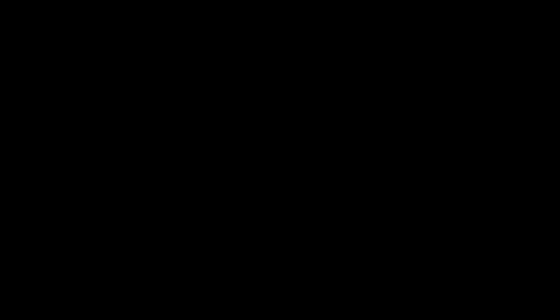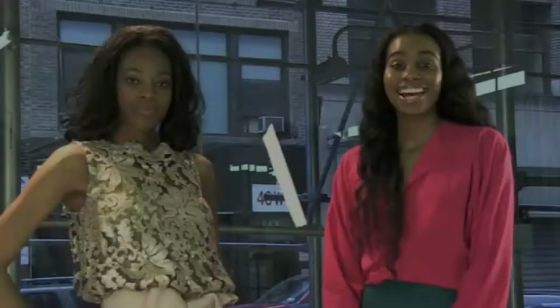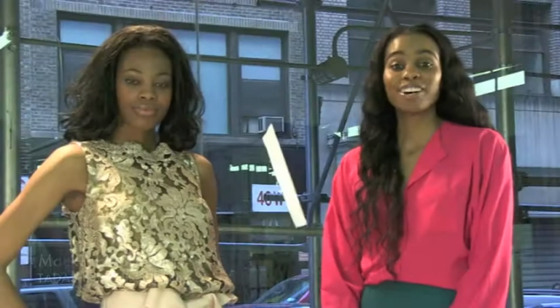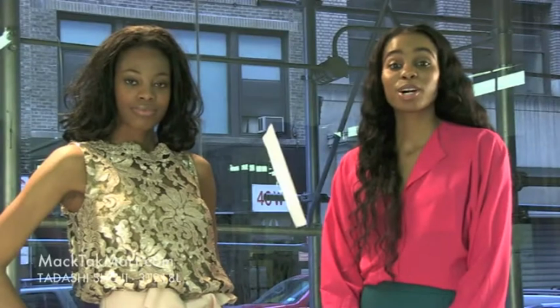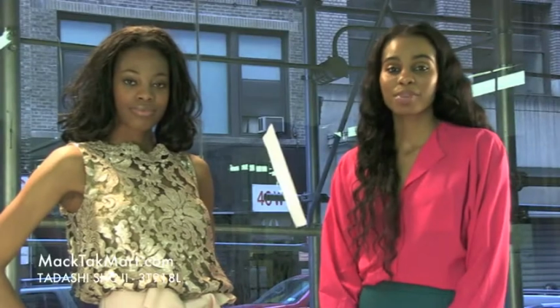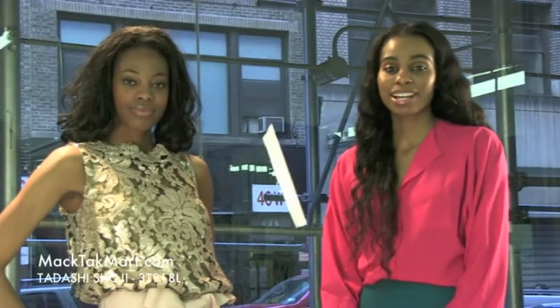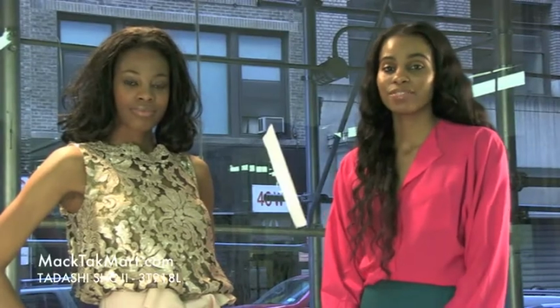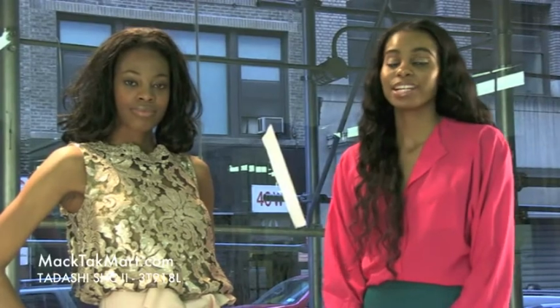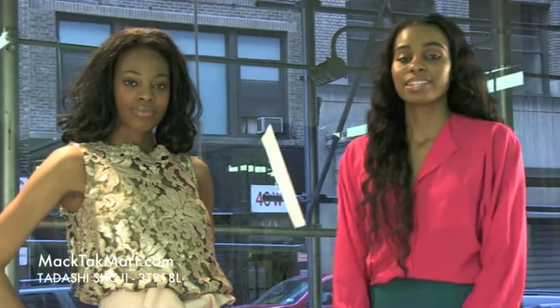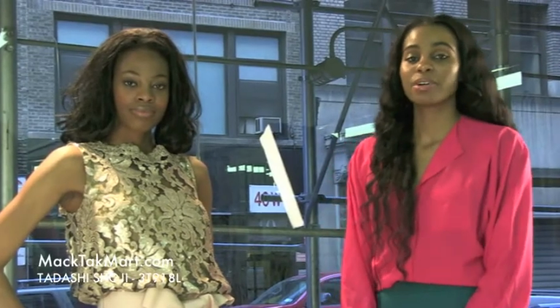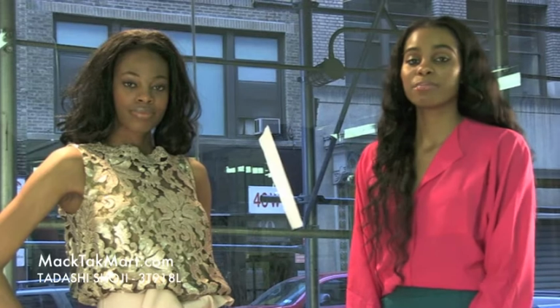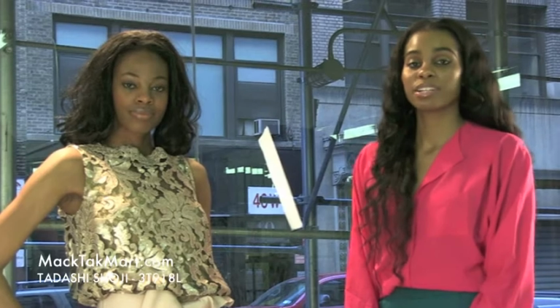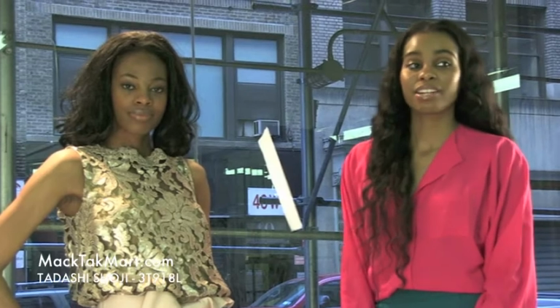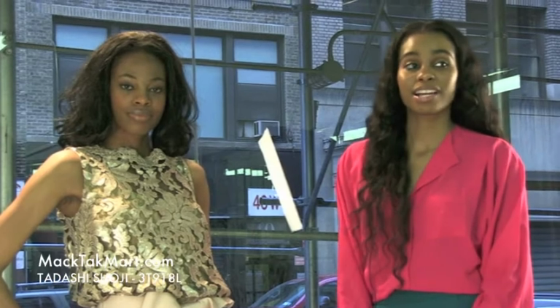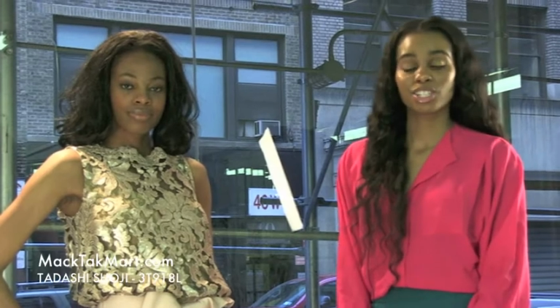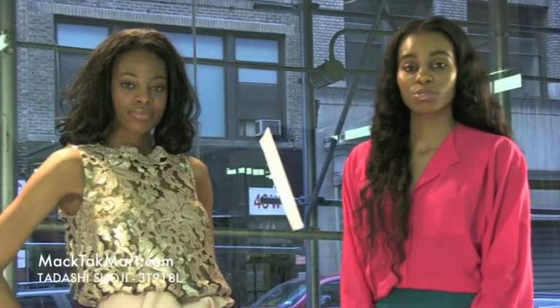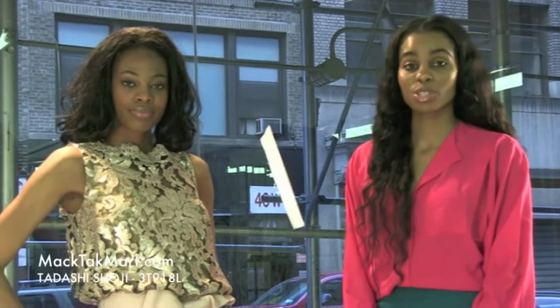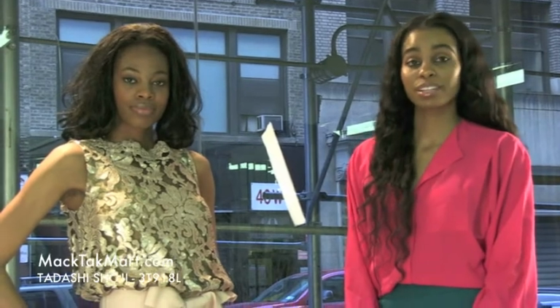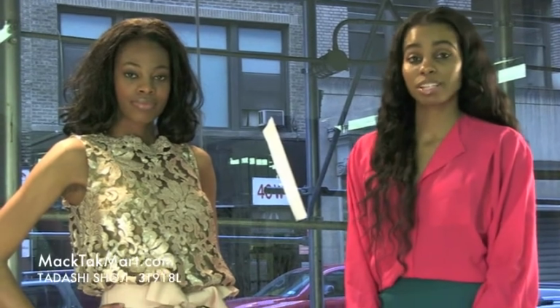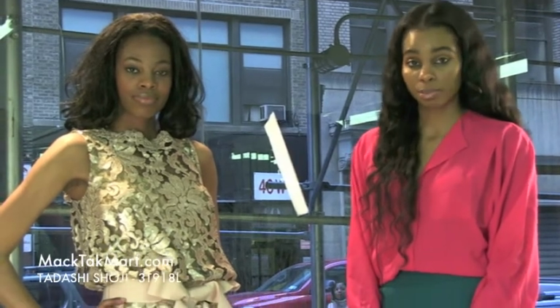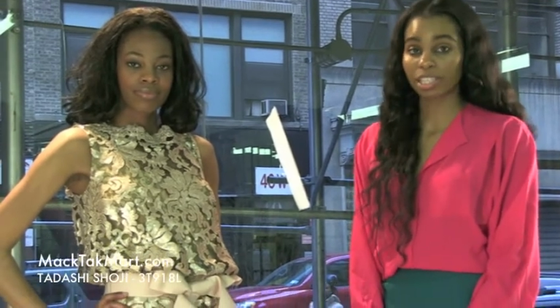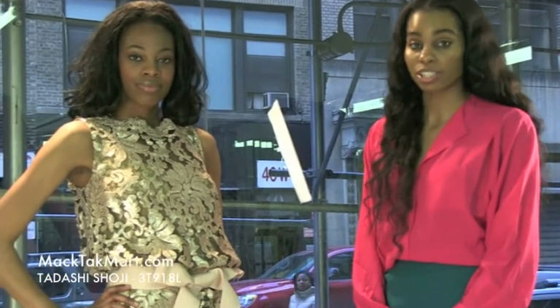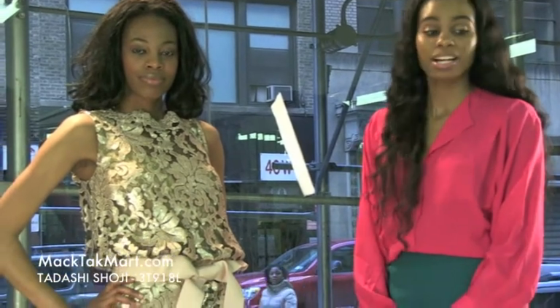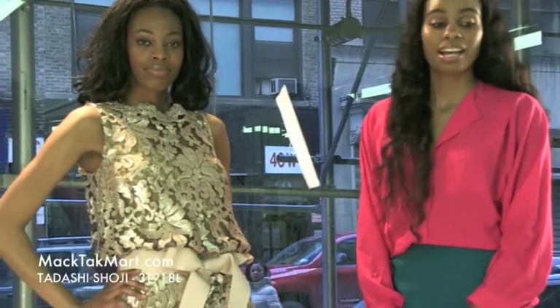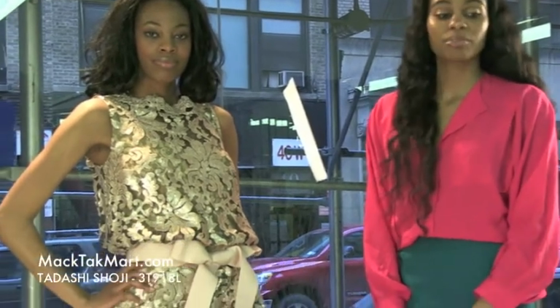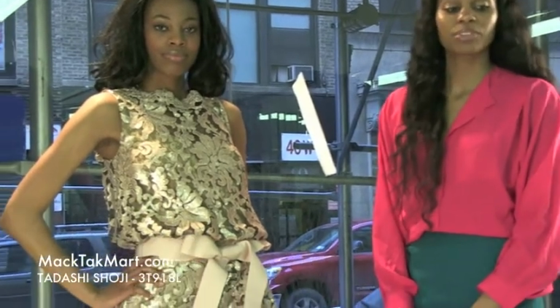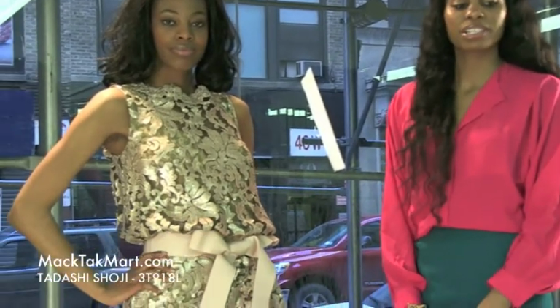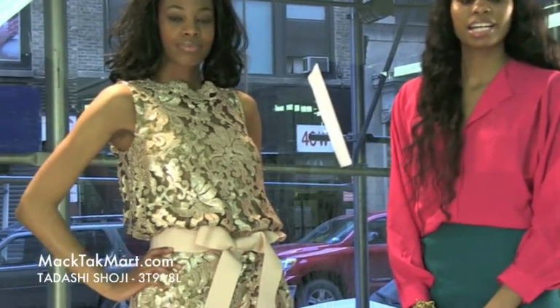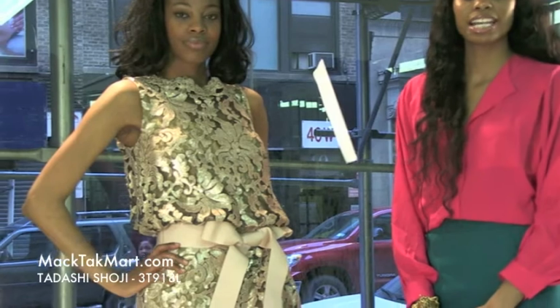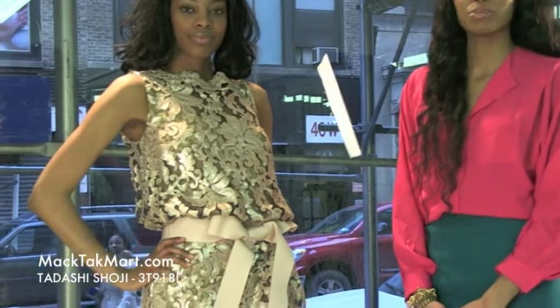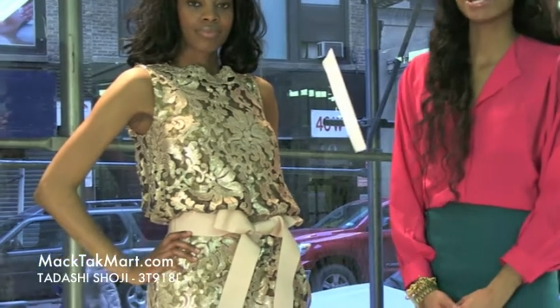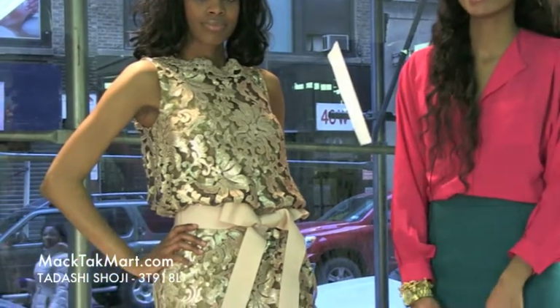Hello and welcome to MagTag TV. Today we're debuting designer Tarashi Shoji's 2013 Spring Collection, style number 3T-918L.